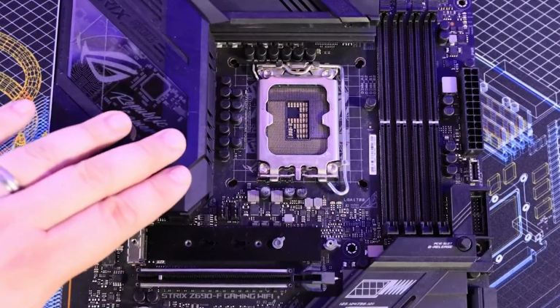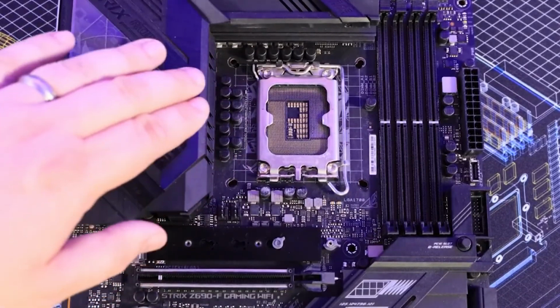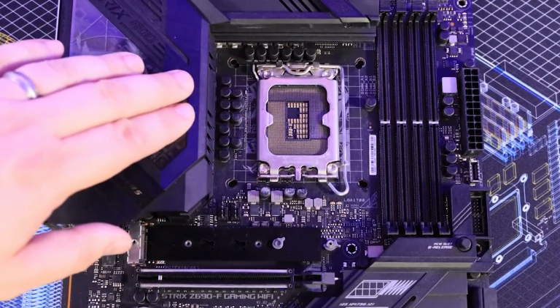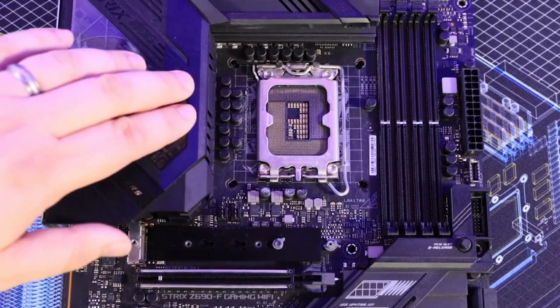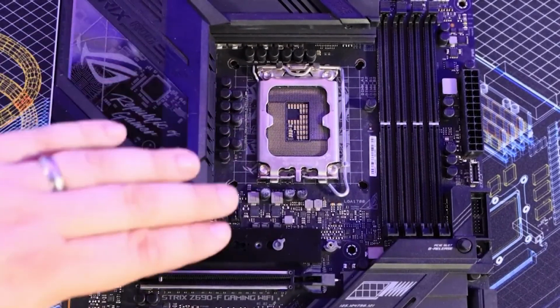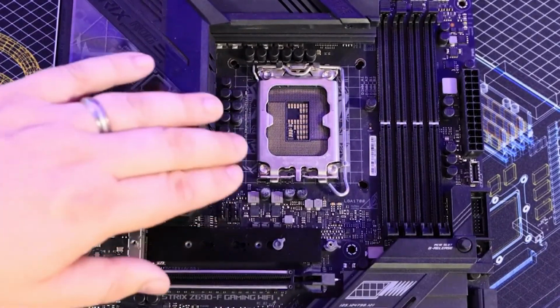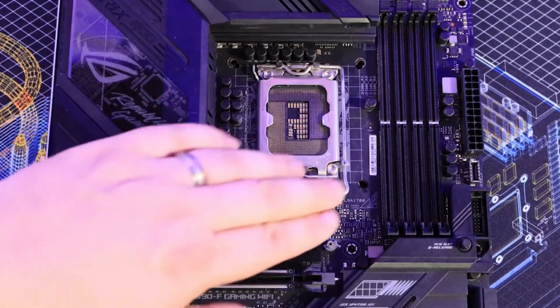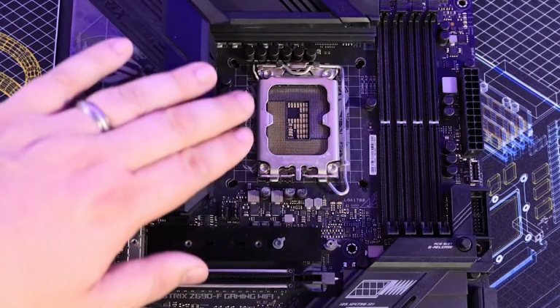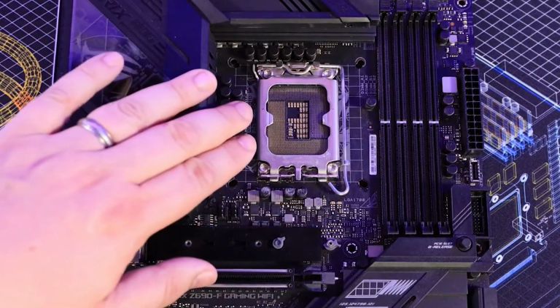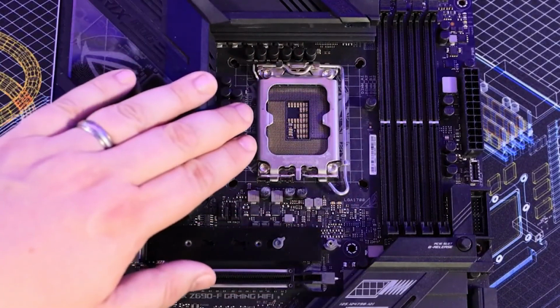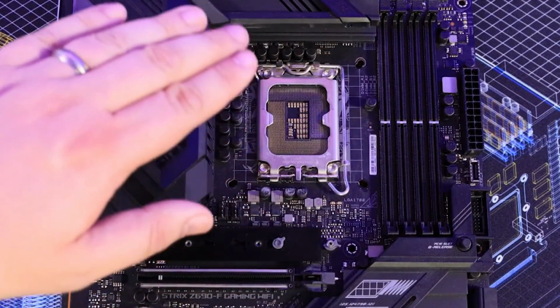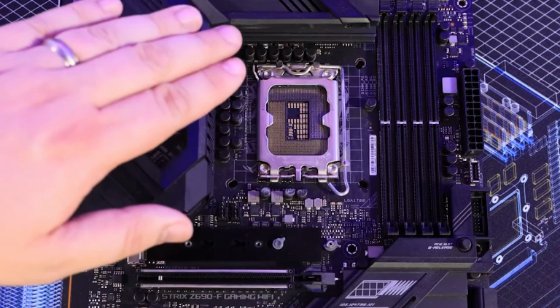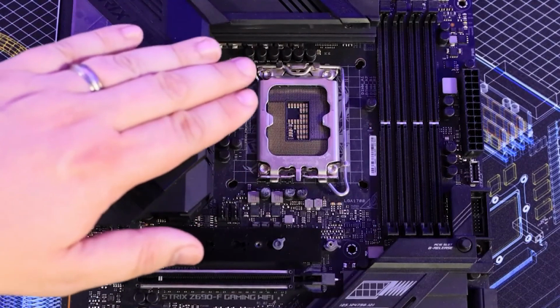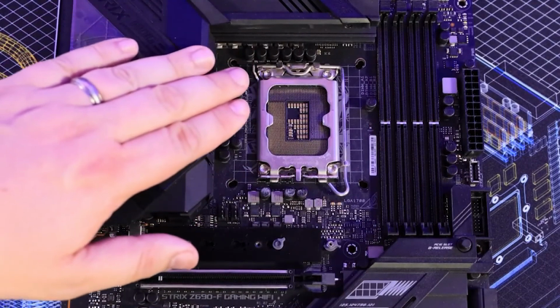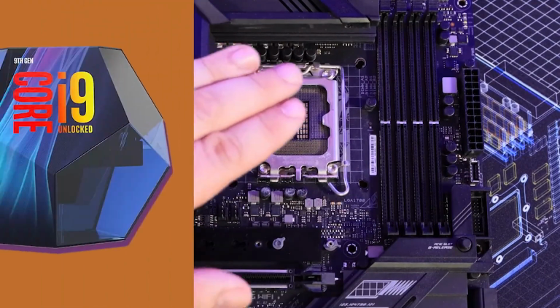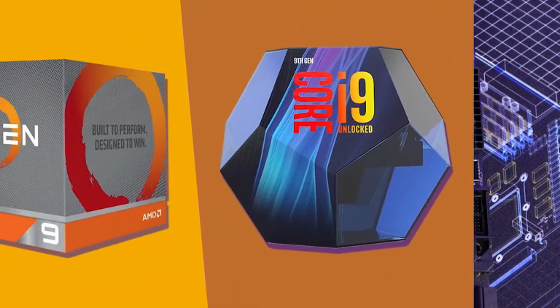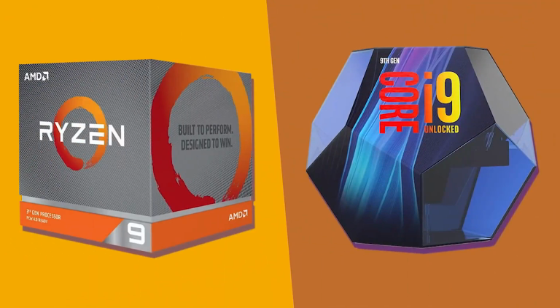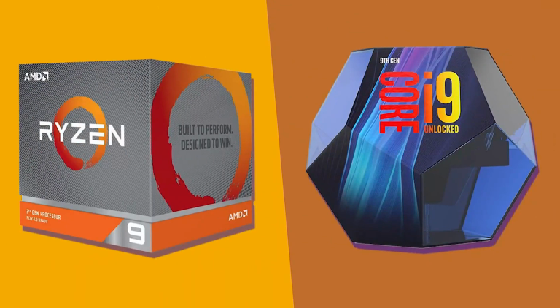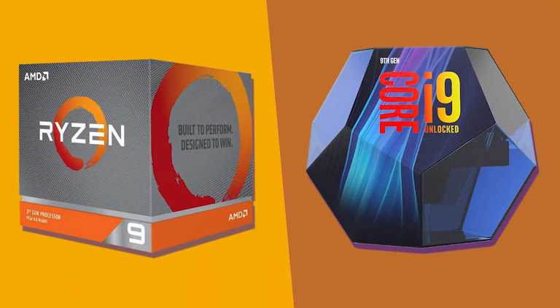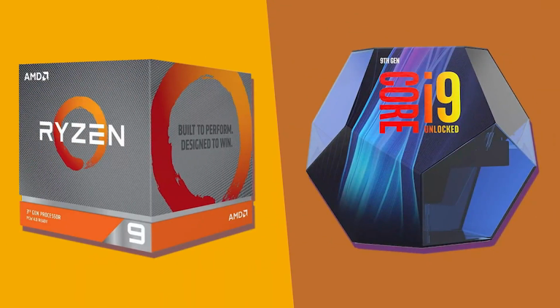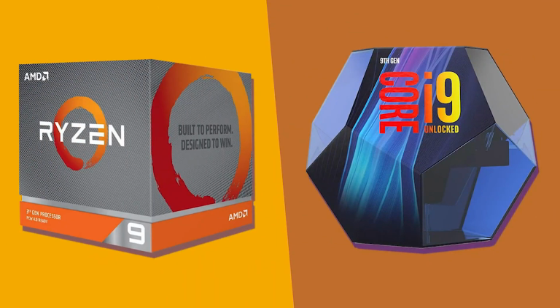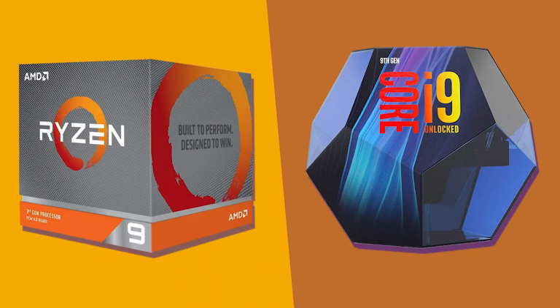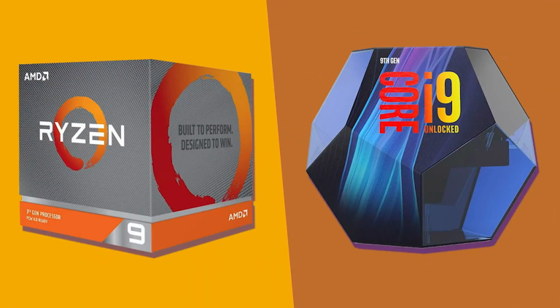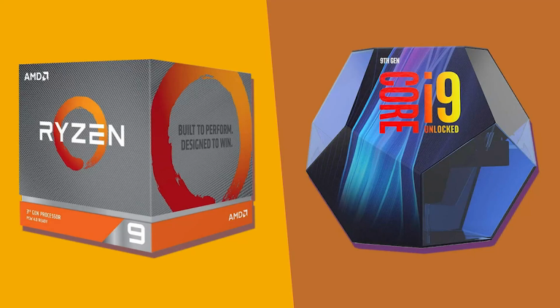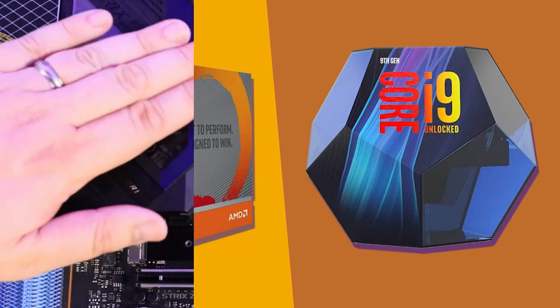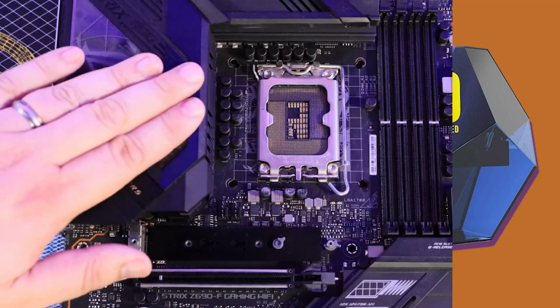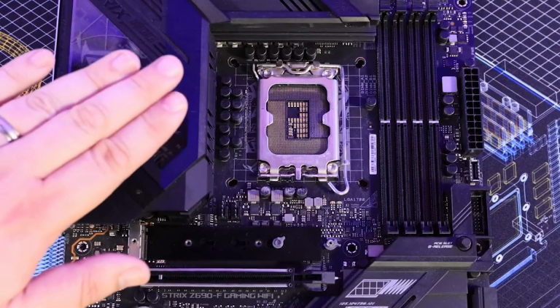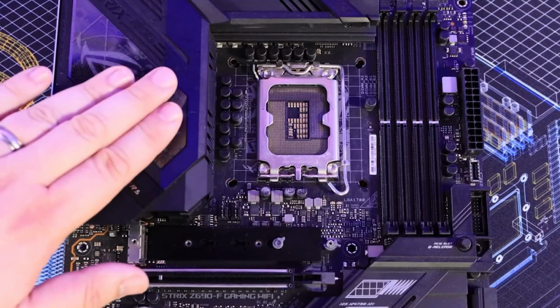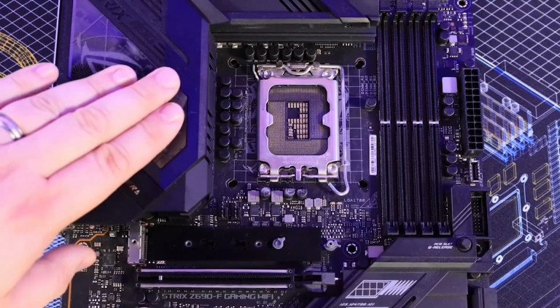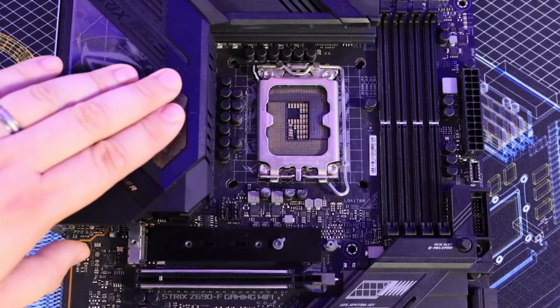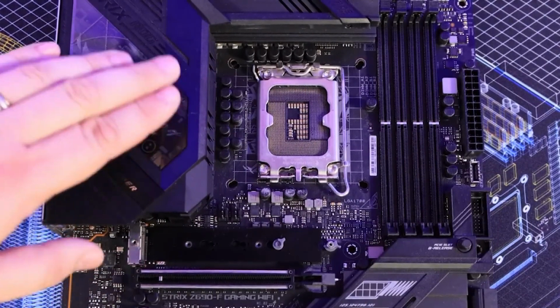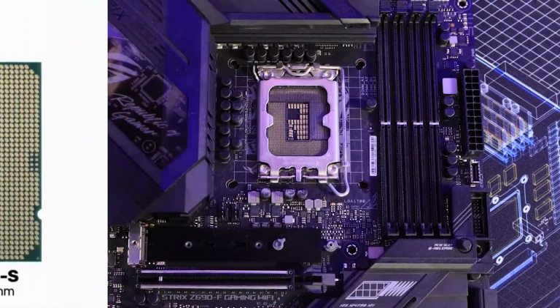Moving to the back of this motherboard for NAS, it offers 4x USB 3.0 ports, 2x USB 2.0 ports, 1x Ethernet, 1x HDMI, audio ports, and some more.